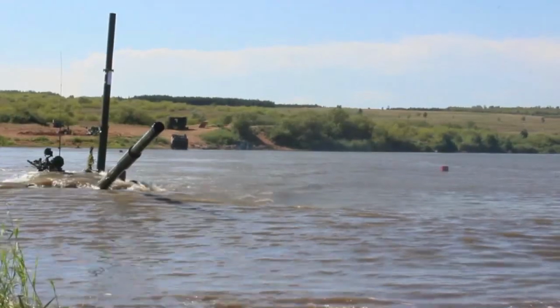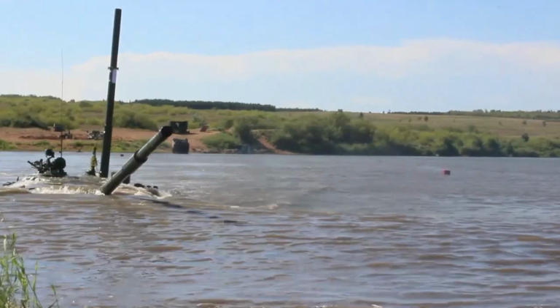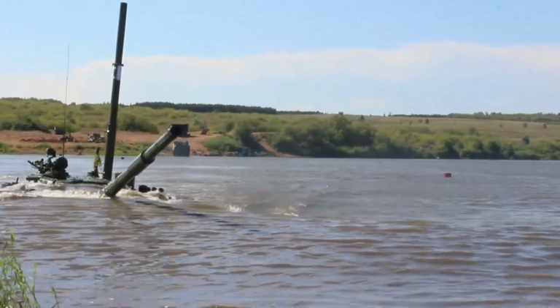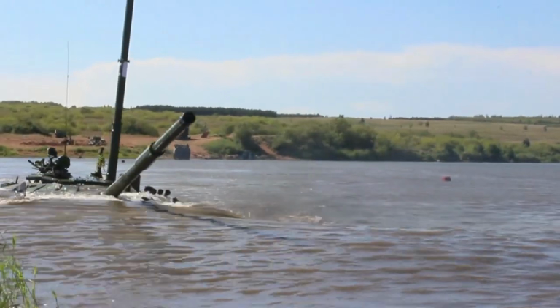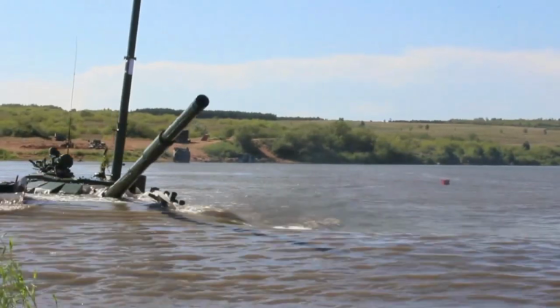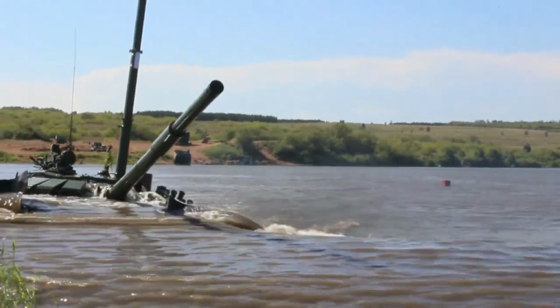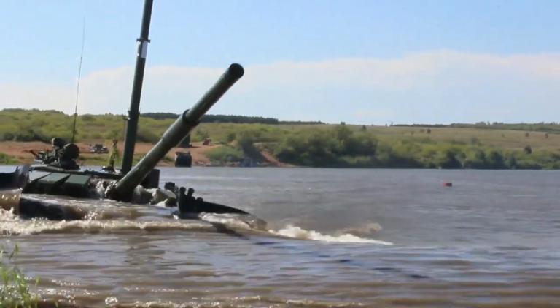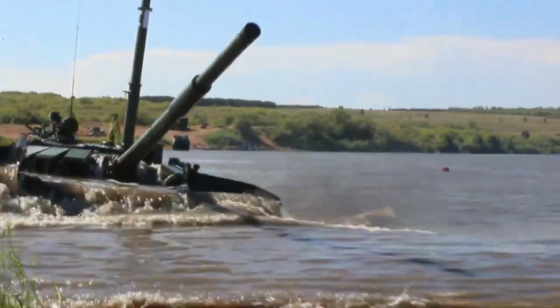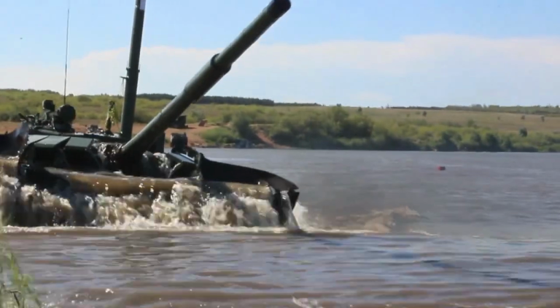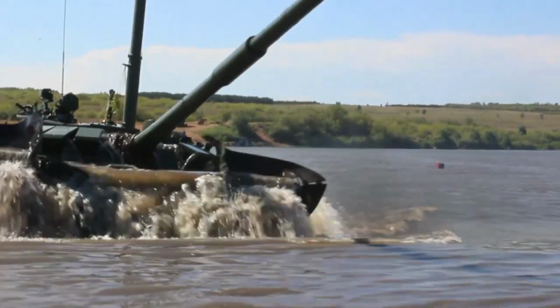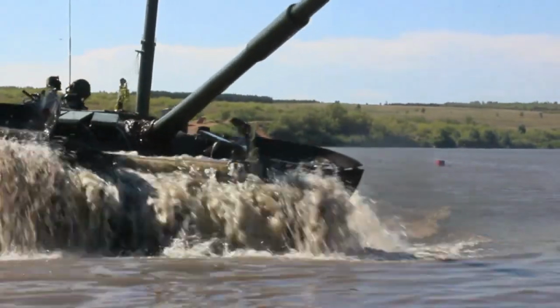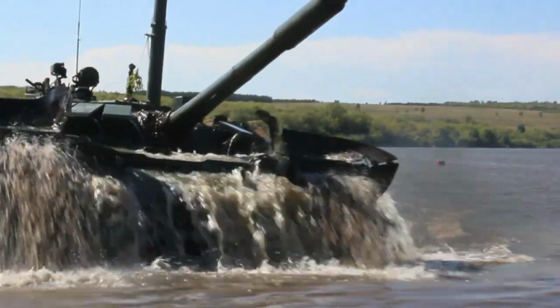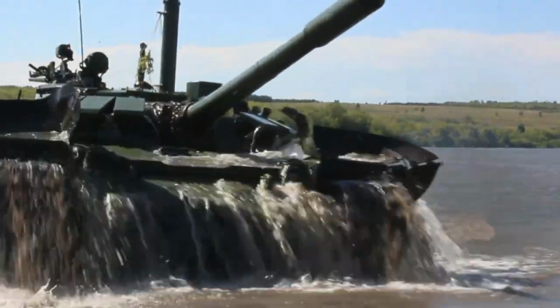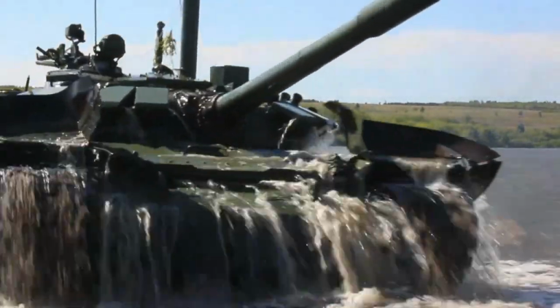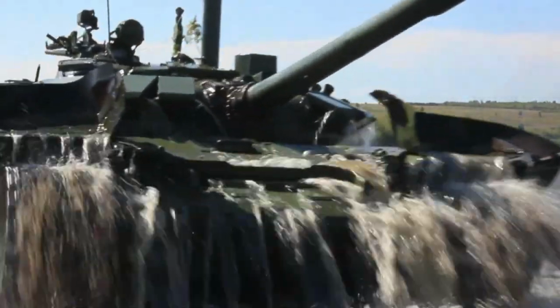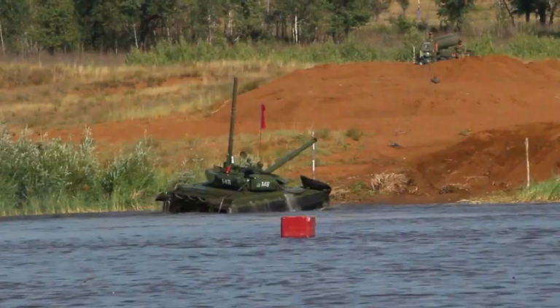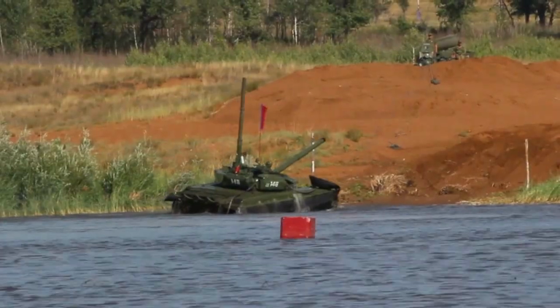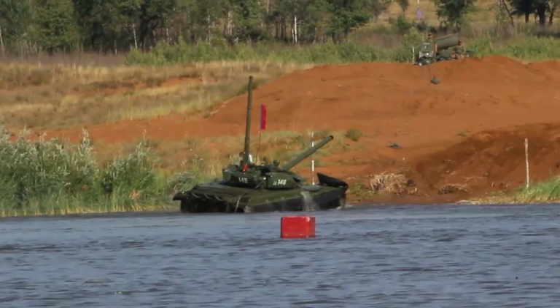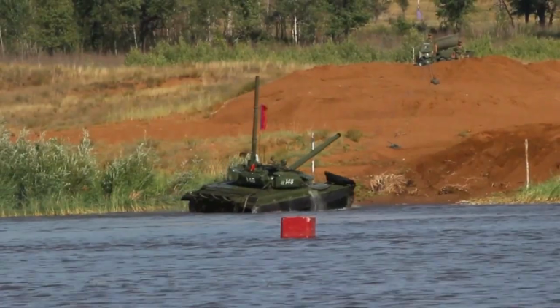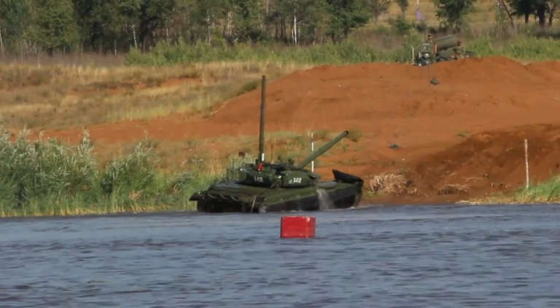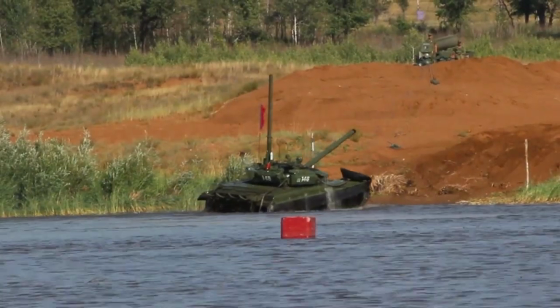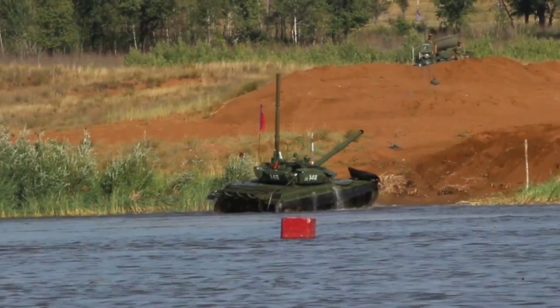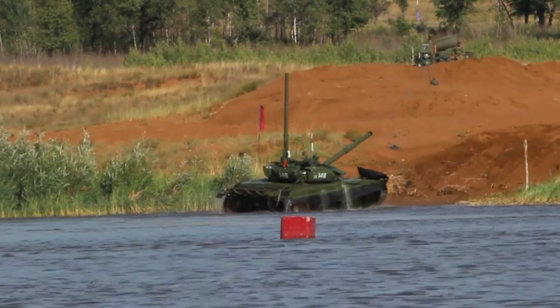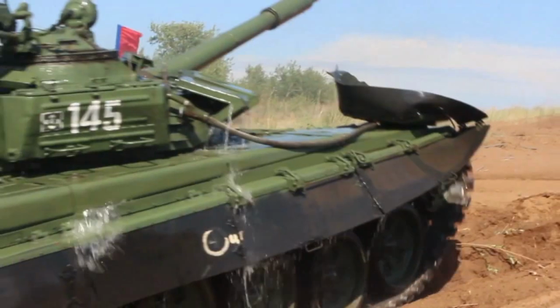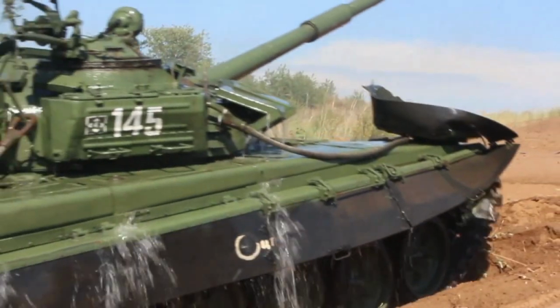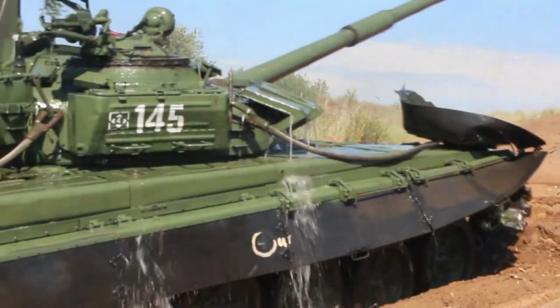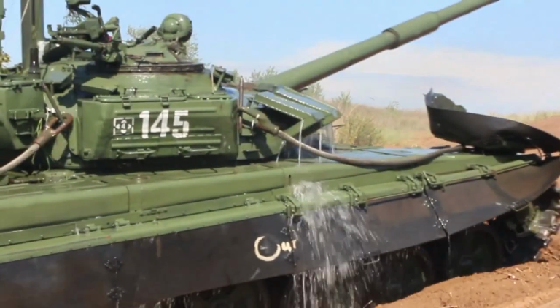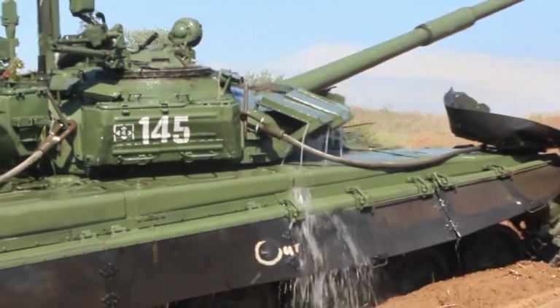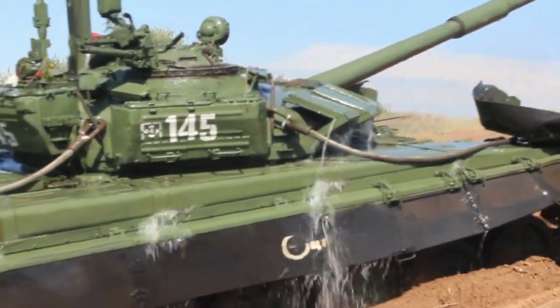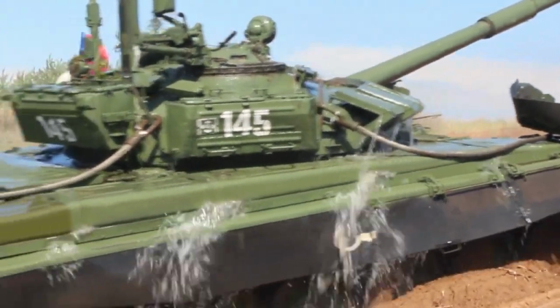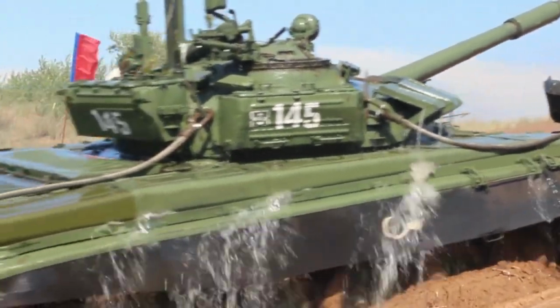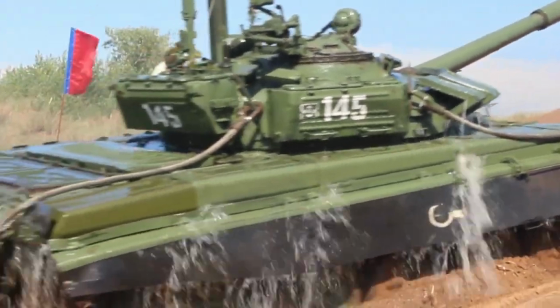The 41-ton T-72 plunges into a river that's 5 meters deep, and then it emerges on the other shore to continue with its mission as if nothing has happened.